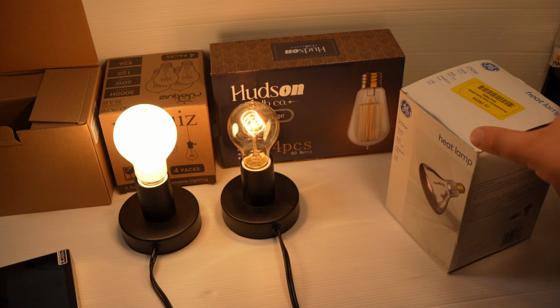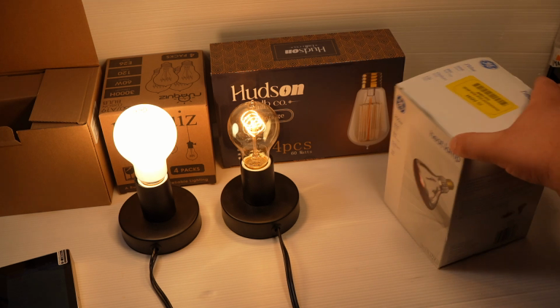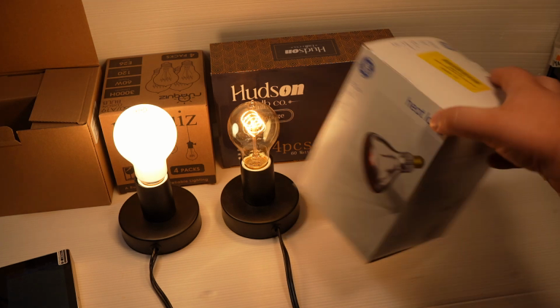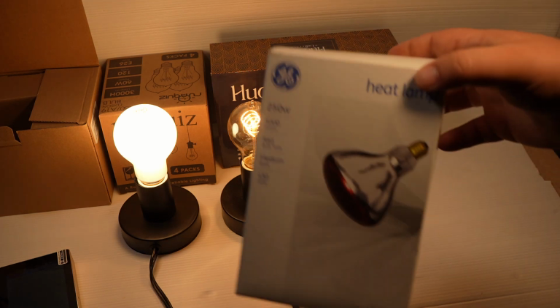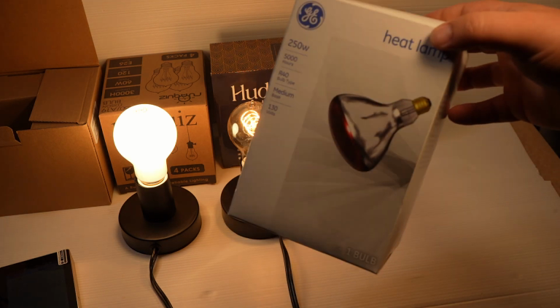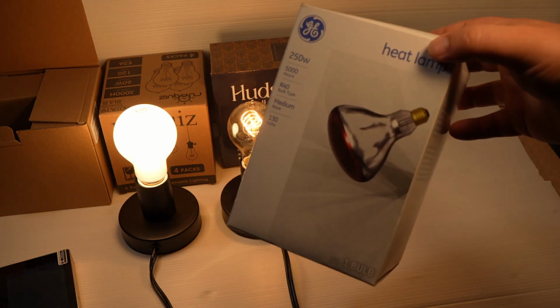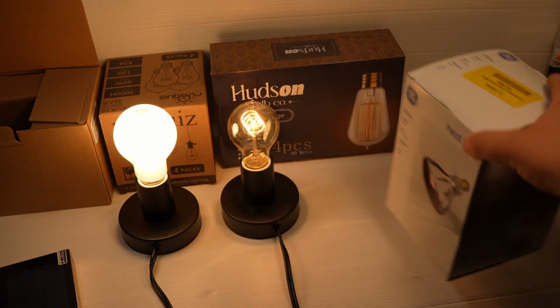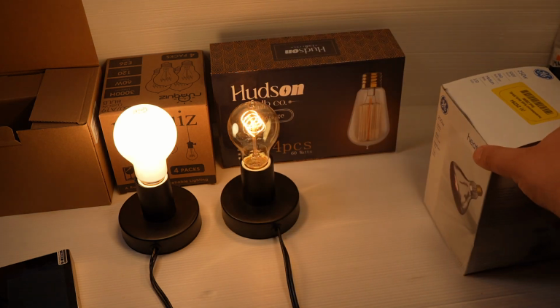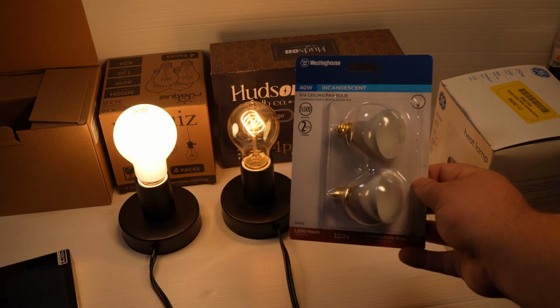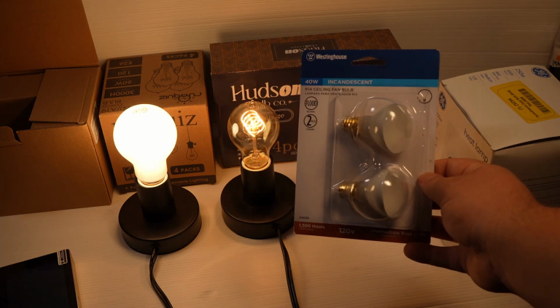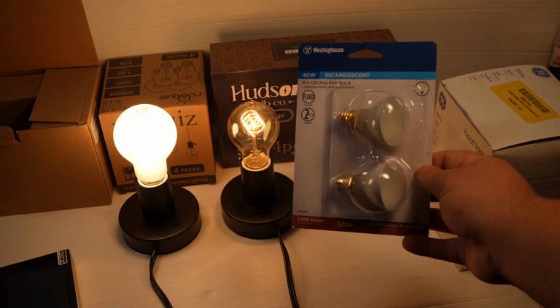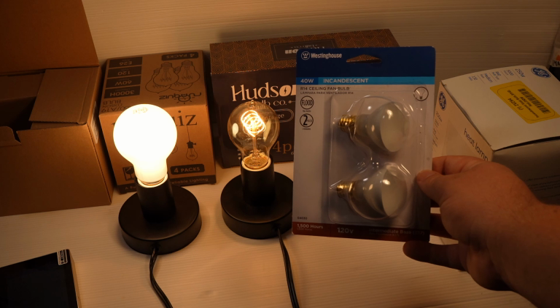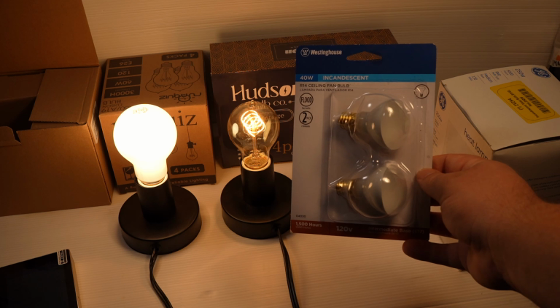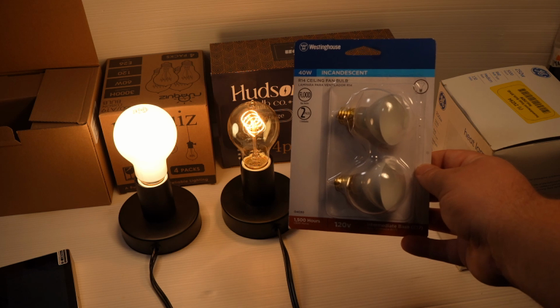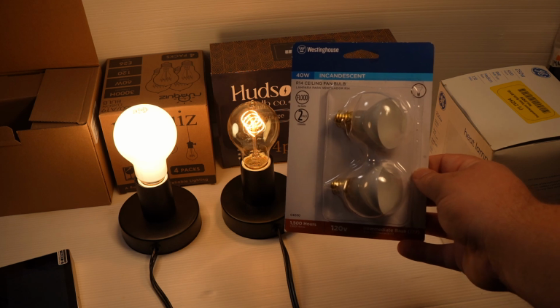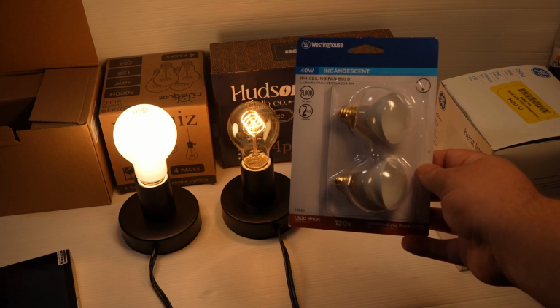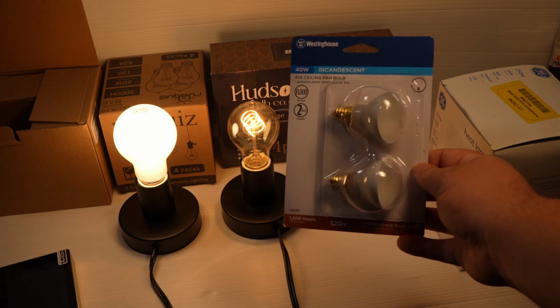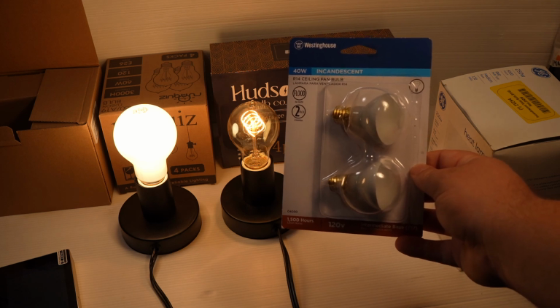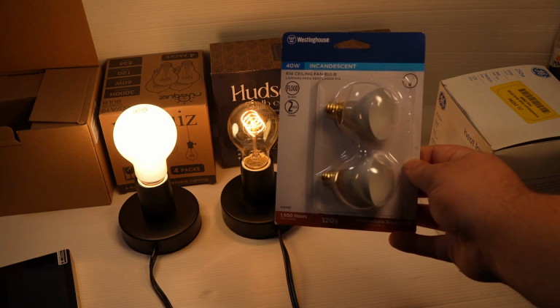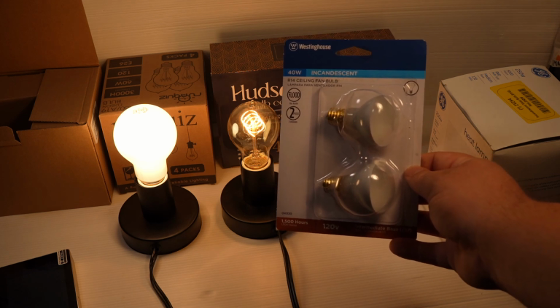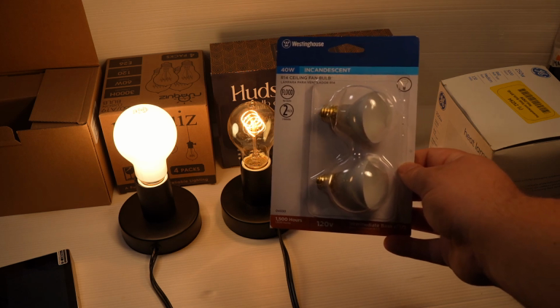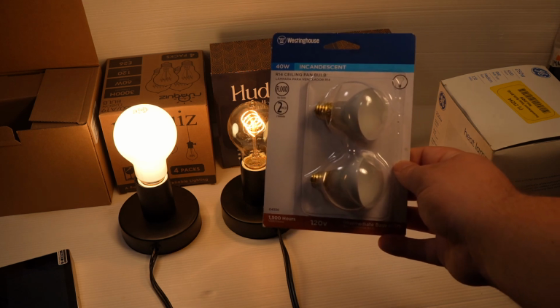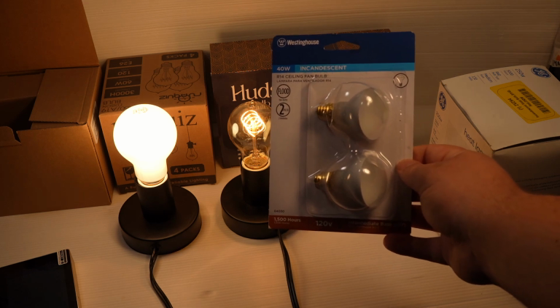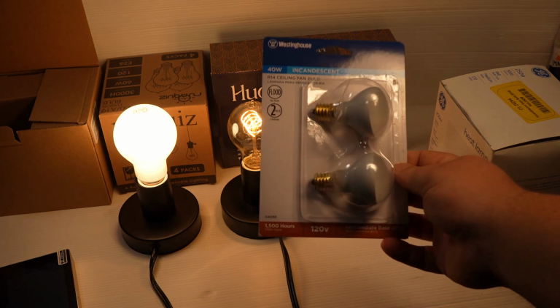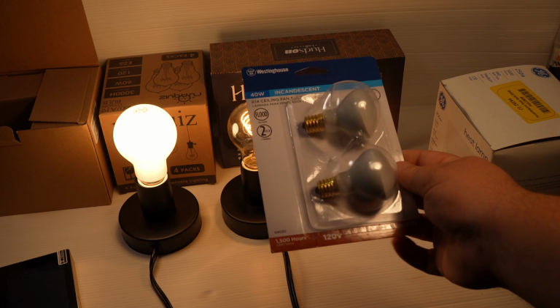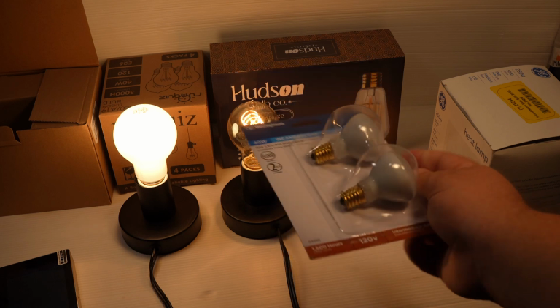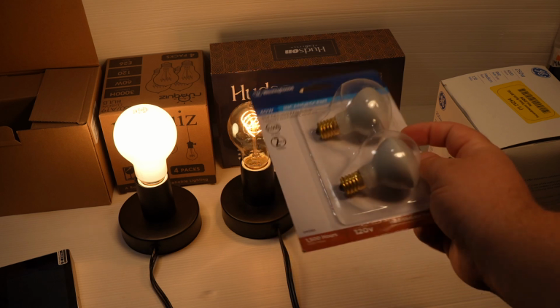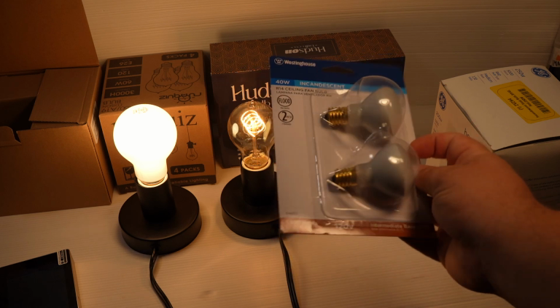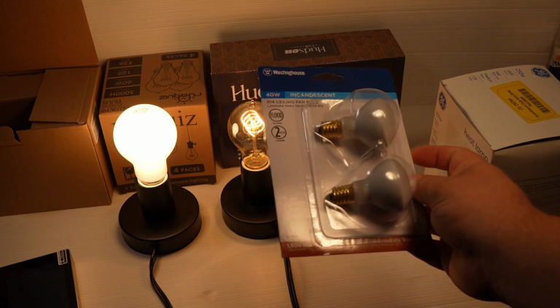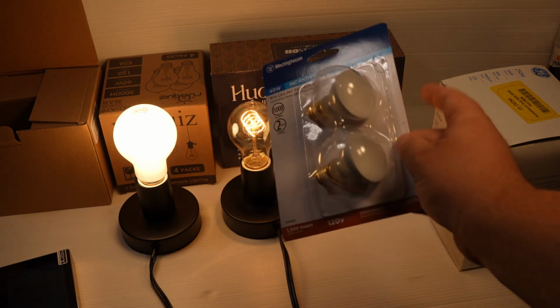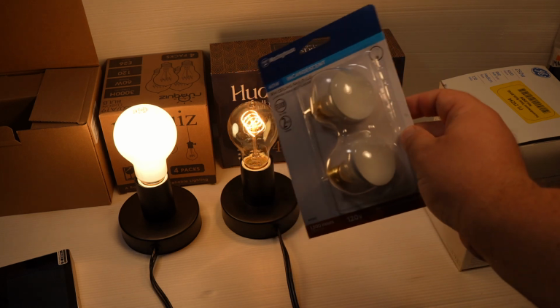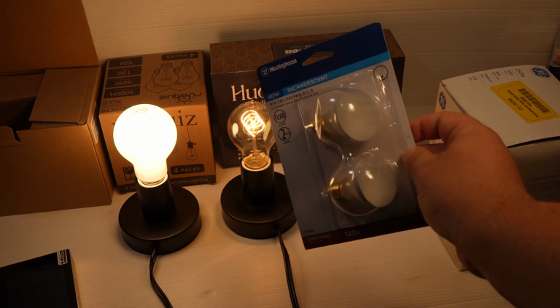That includes the incandescent heat lamps, which I've covered before, and incandescent bulbs used for appliances like ovens, microwaves, and refrigerators. Those are all excluded, and there's nothing stopping you from getting a converter and using one of those.